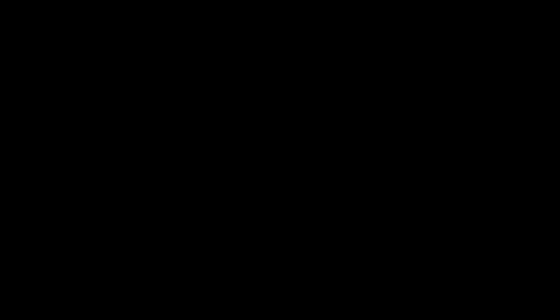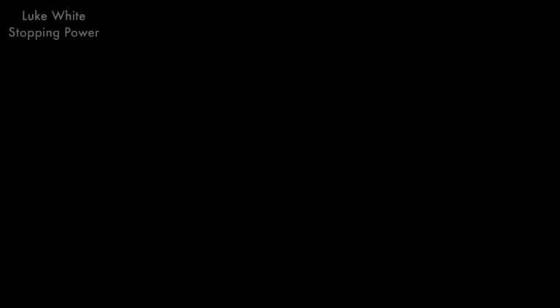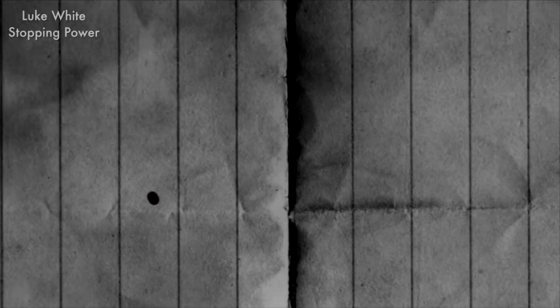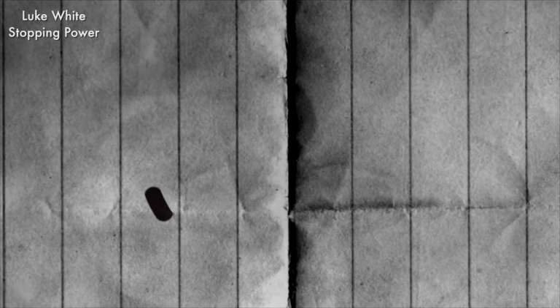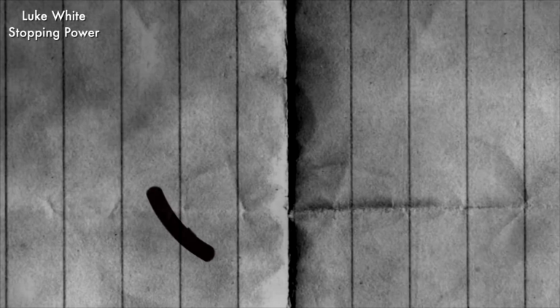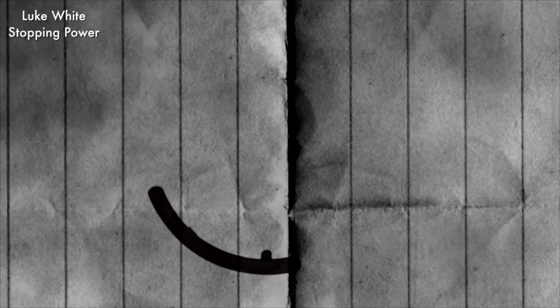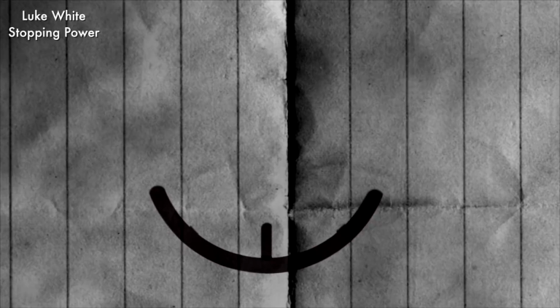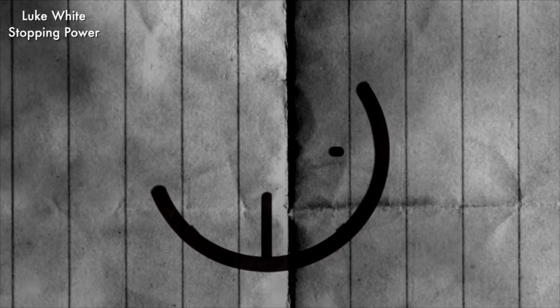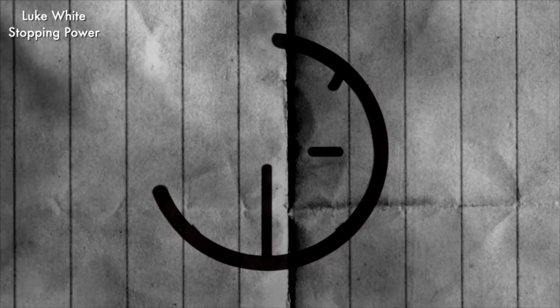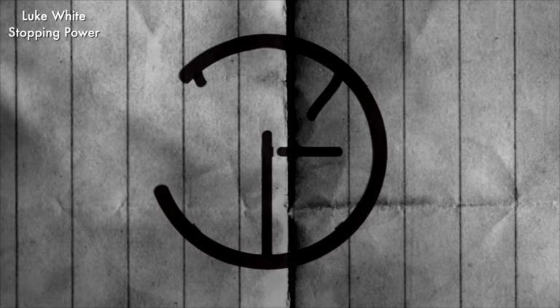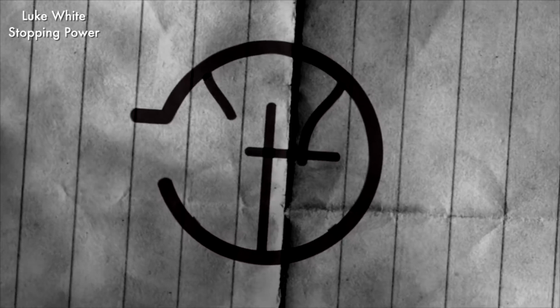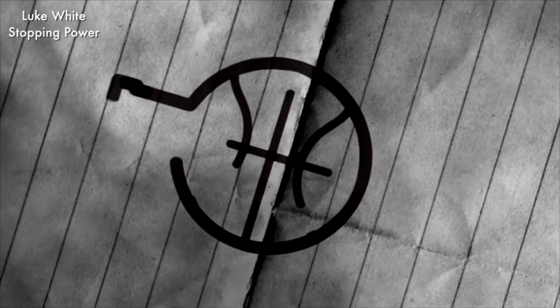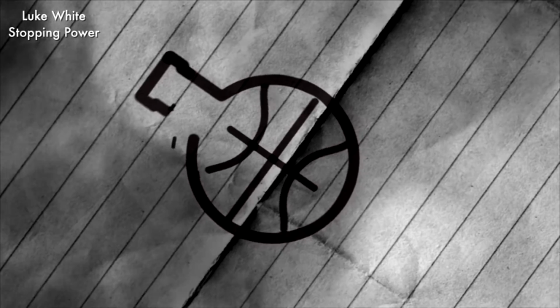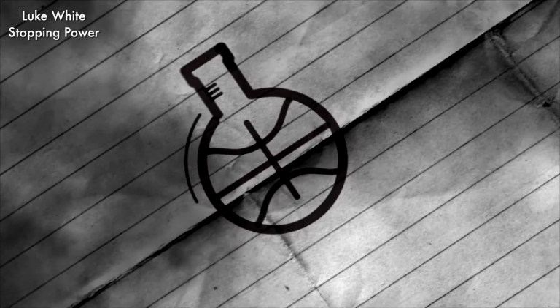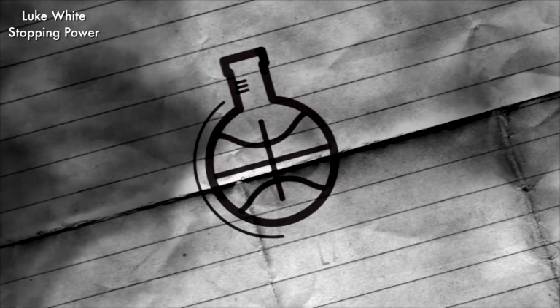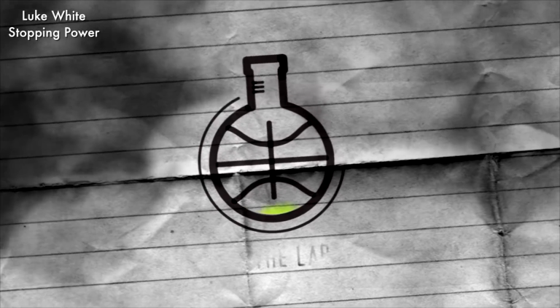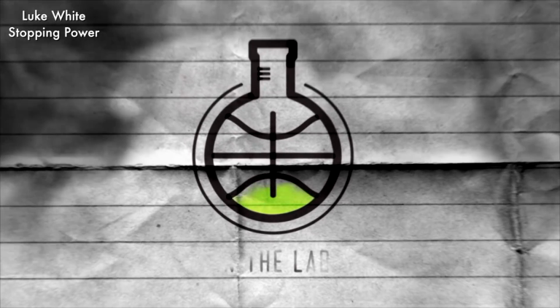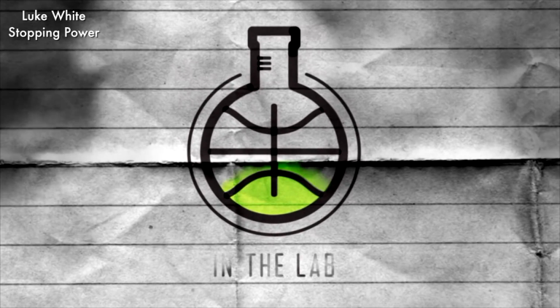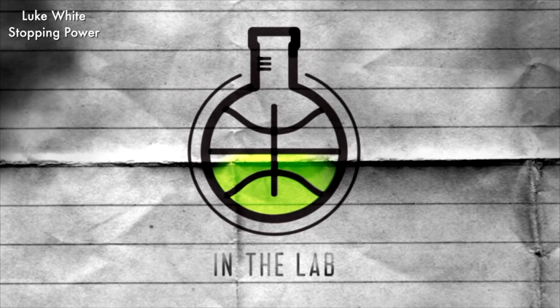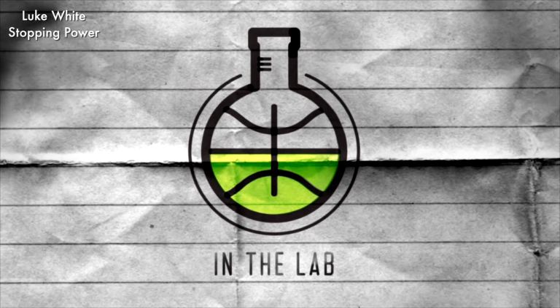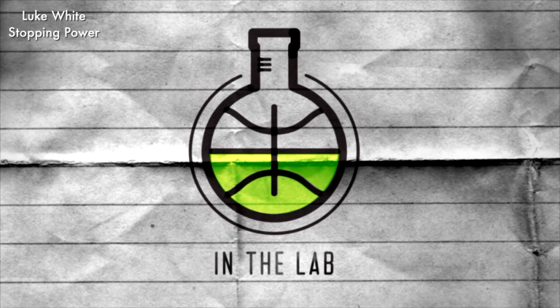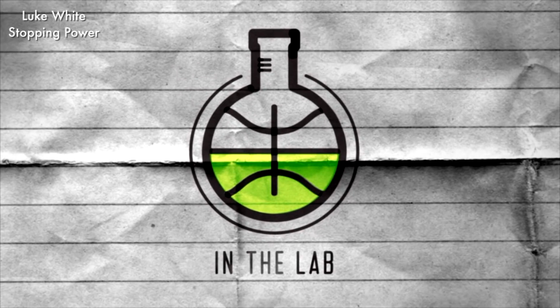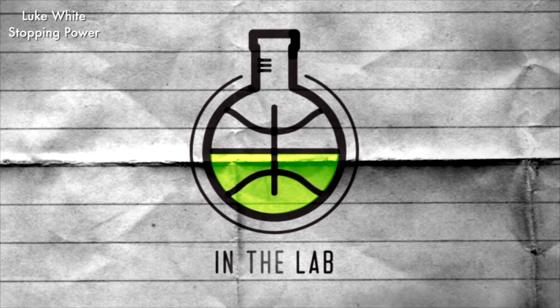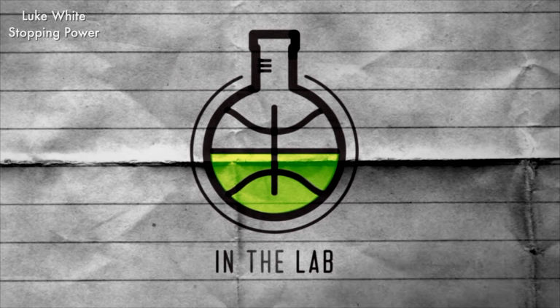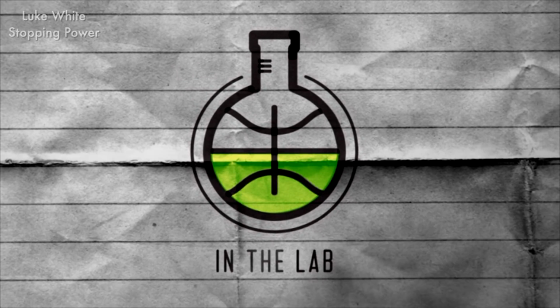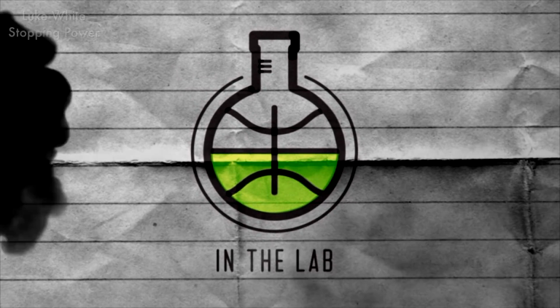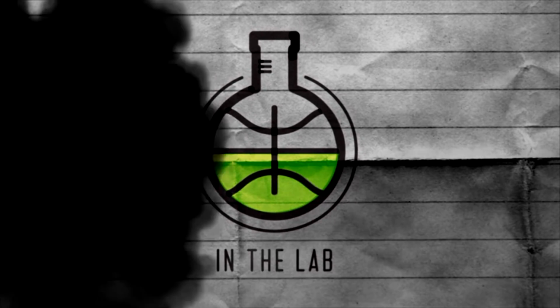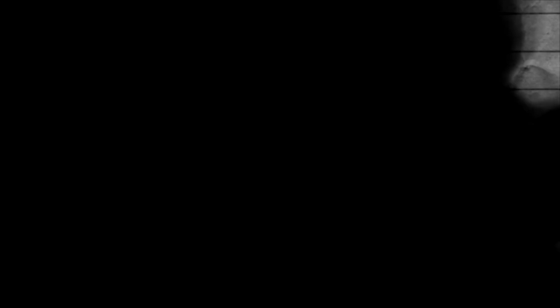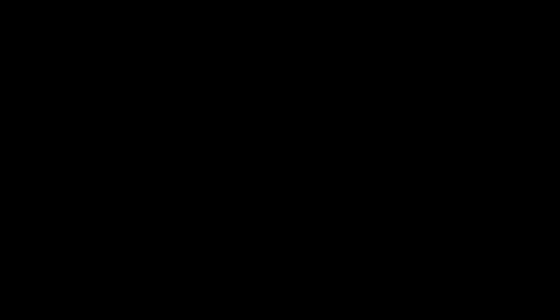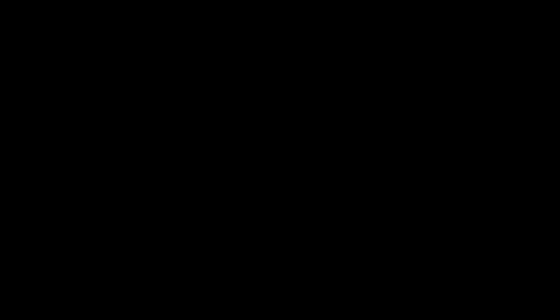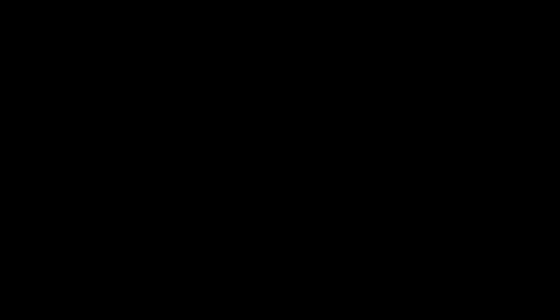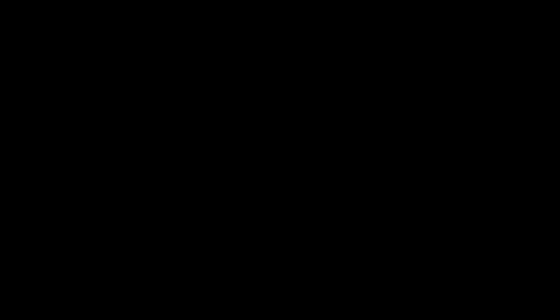There's only one thing standing between you and mastering basketball: 10,000 hours. You're in the lab with Devin Williams.